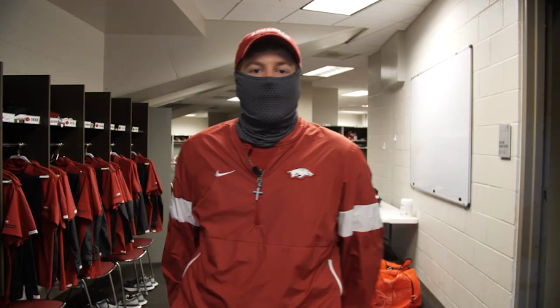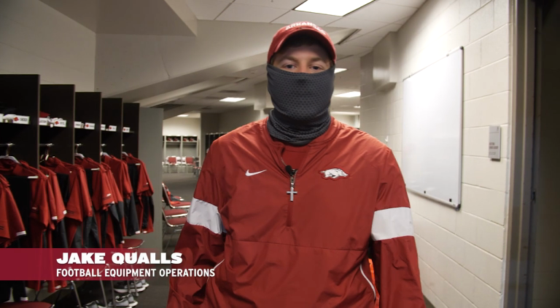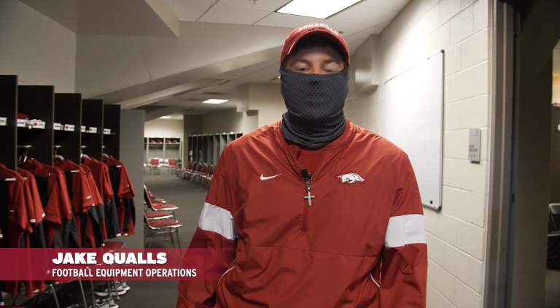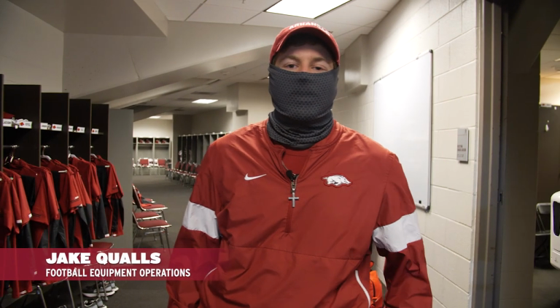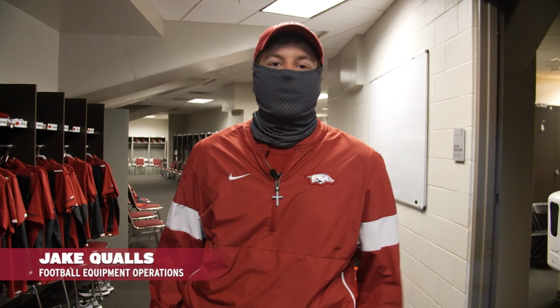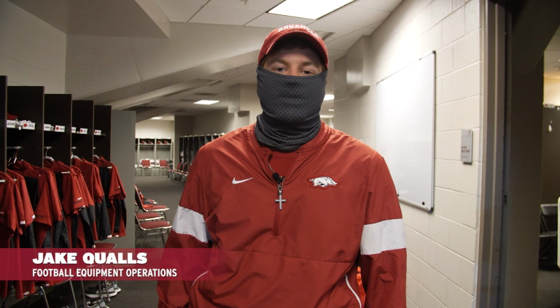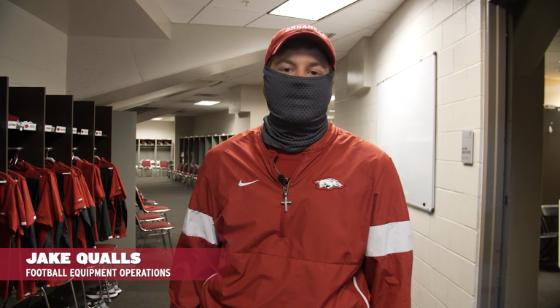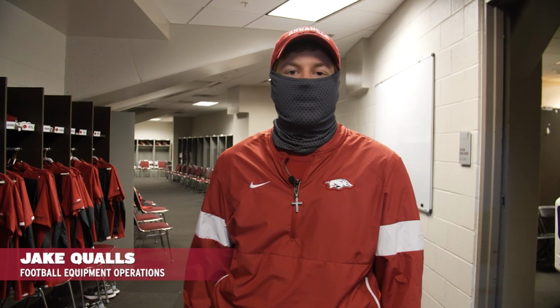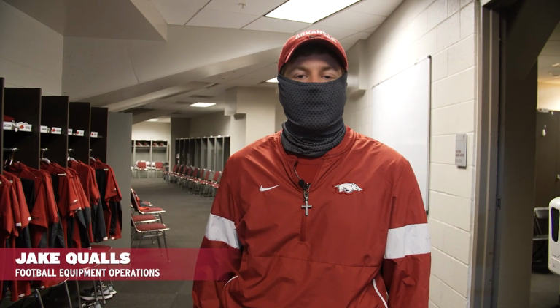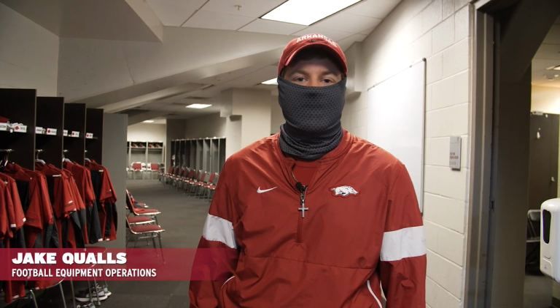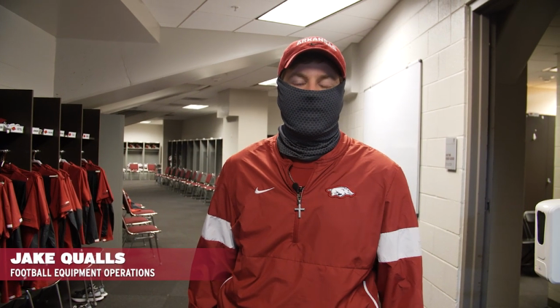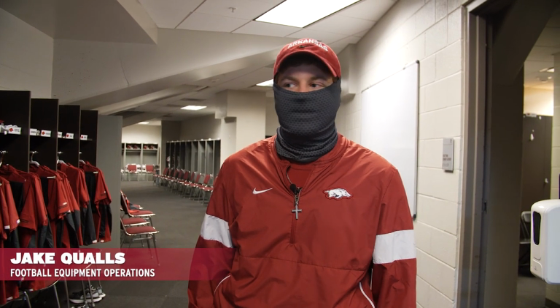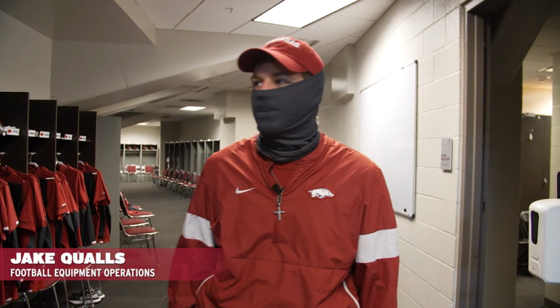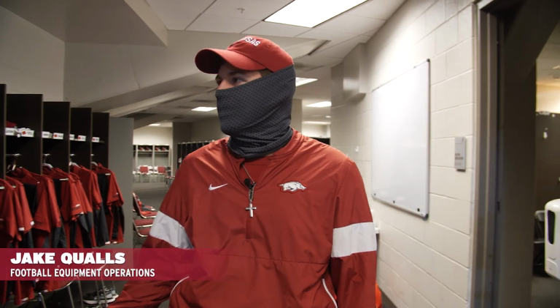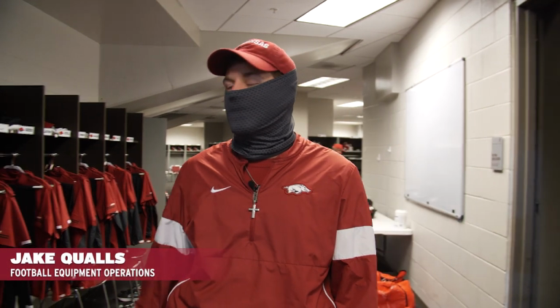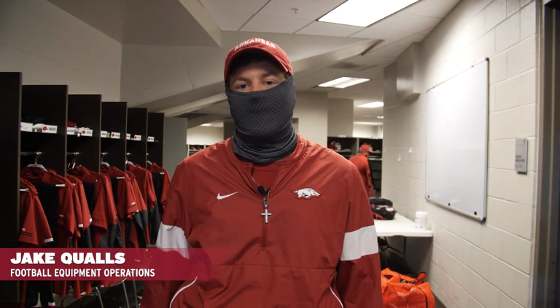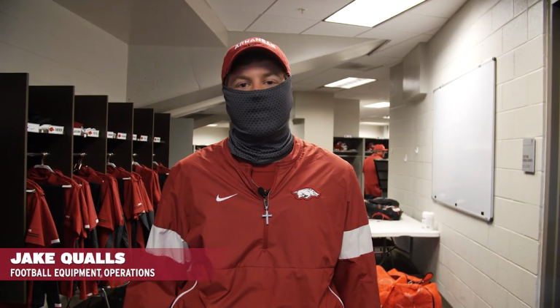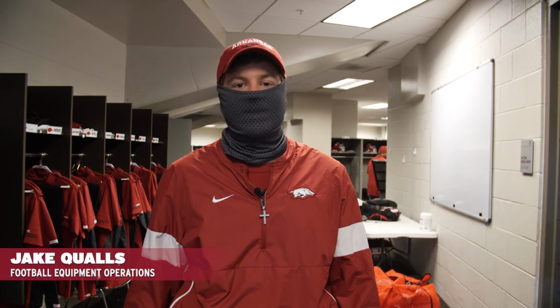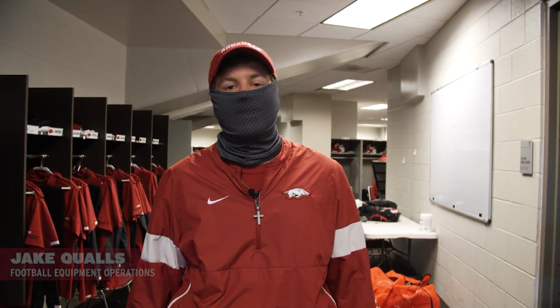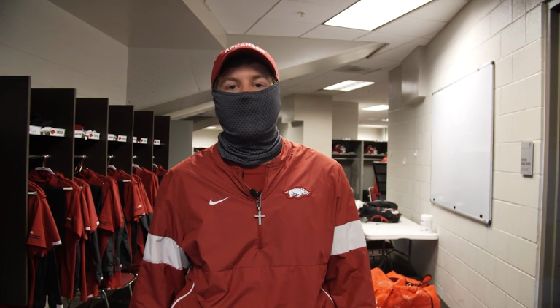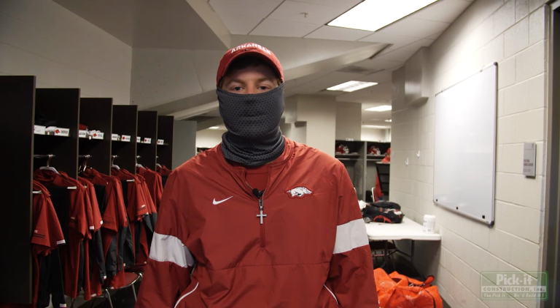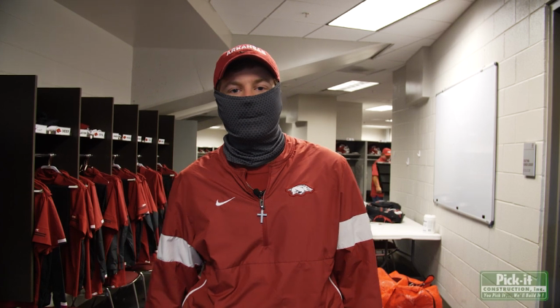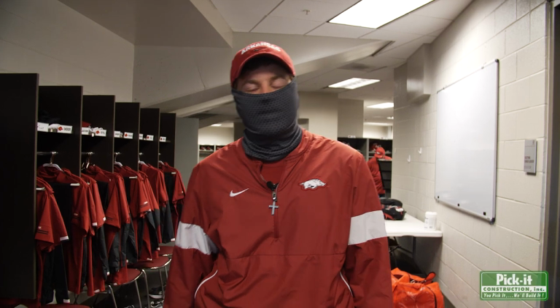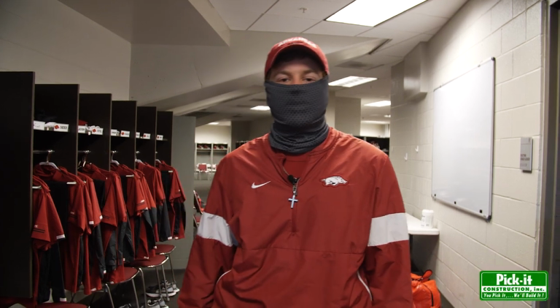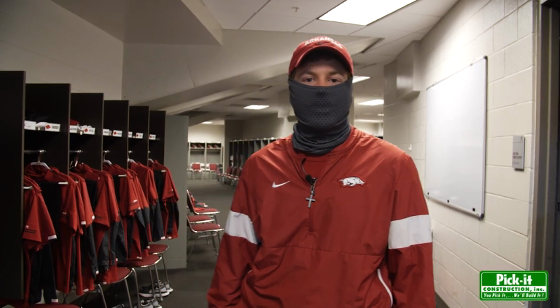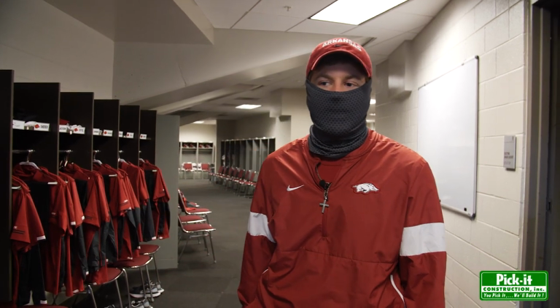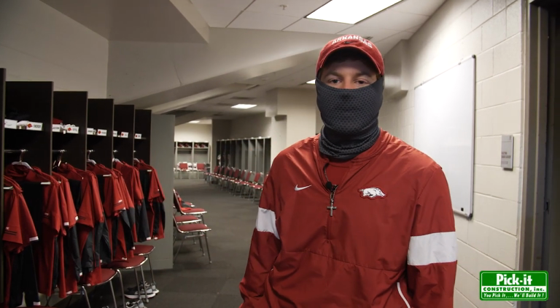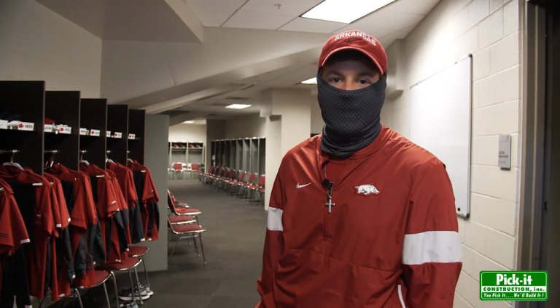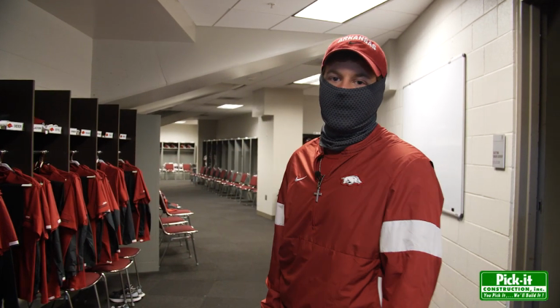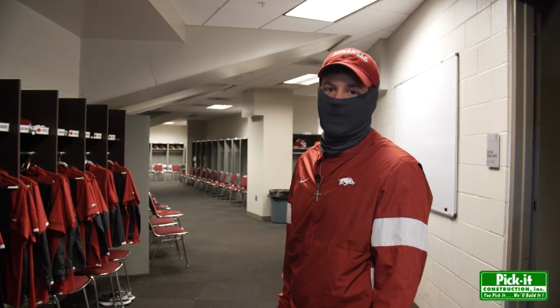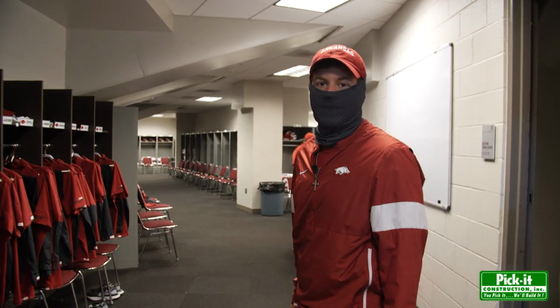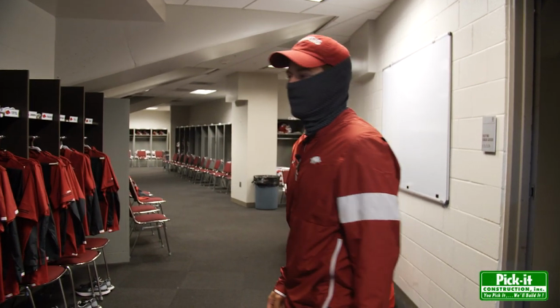Hello everybody, I'm Jake Qualls, graduate assistant with the equipment staff here at Arkansas. We just got to Kyle Field getting set up for the A&M game. Just want to show you around the locker room and how we get the players ready for Saturdays.